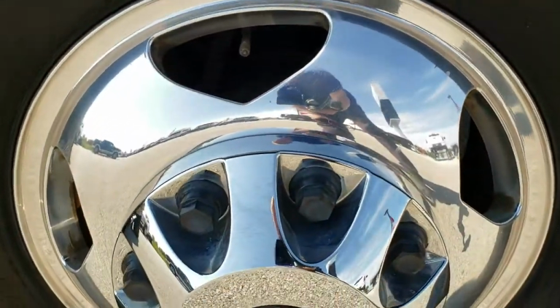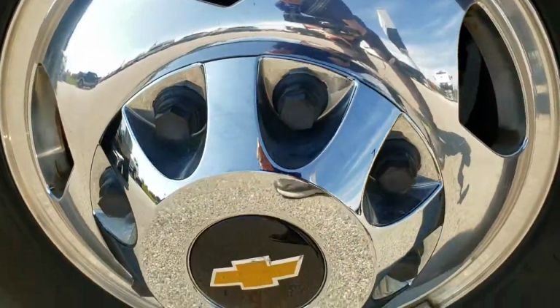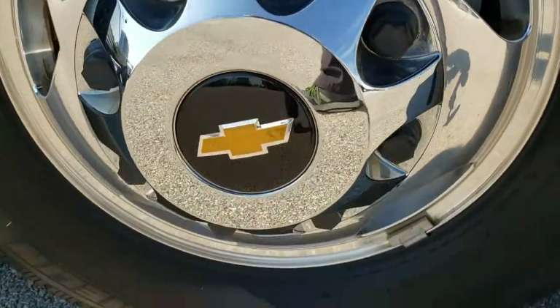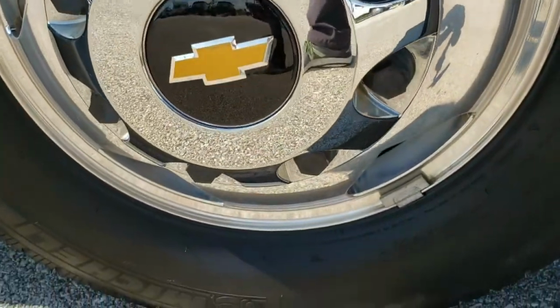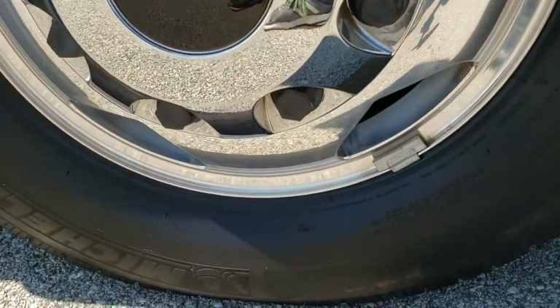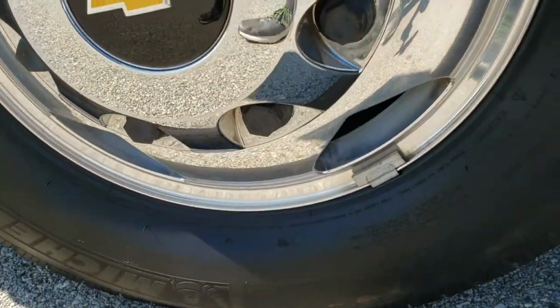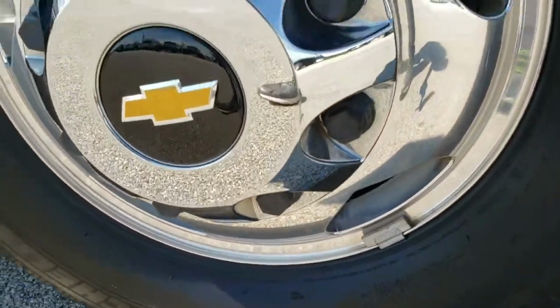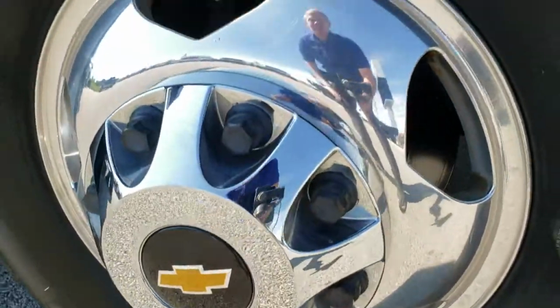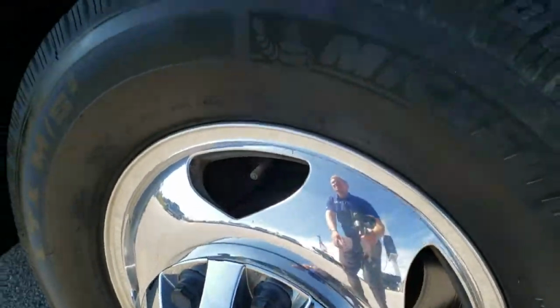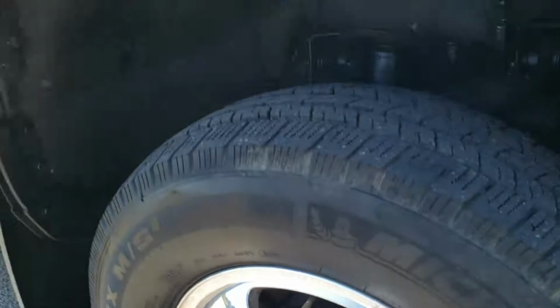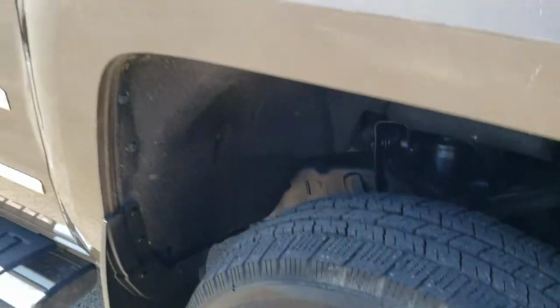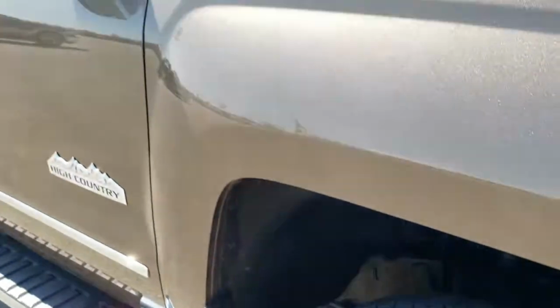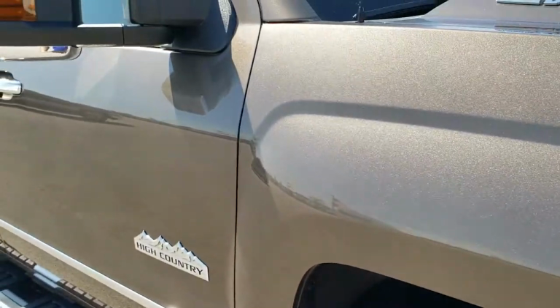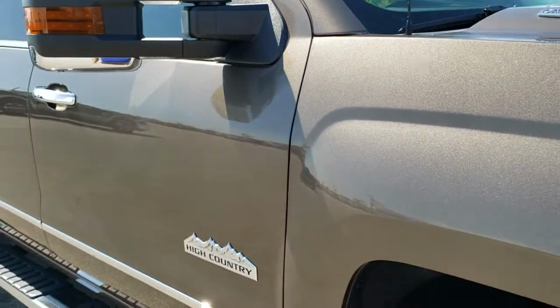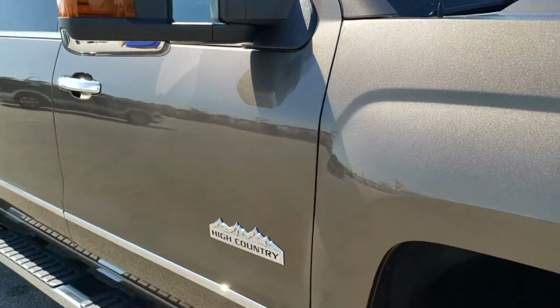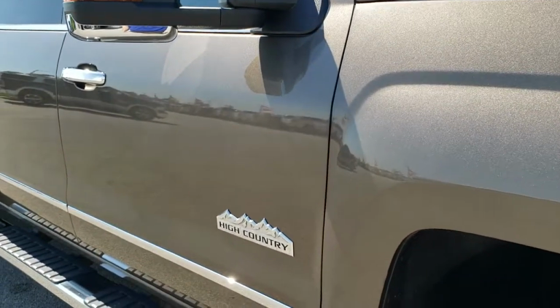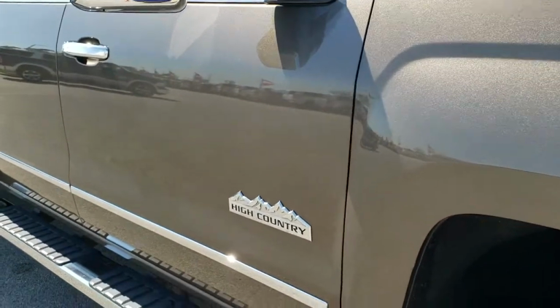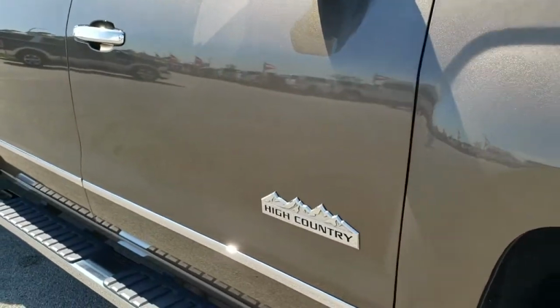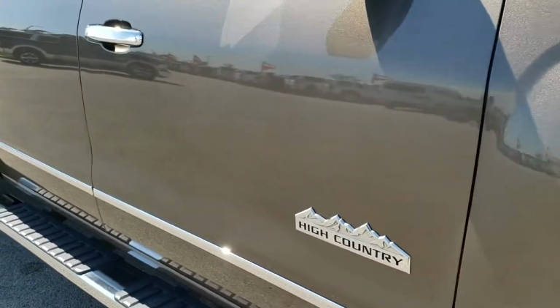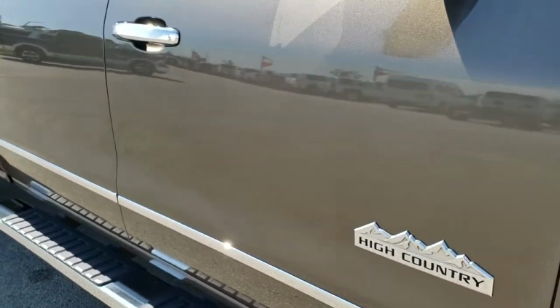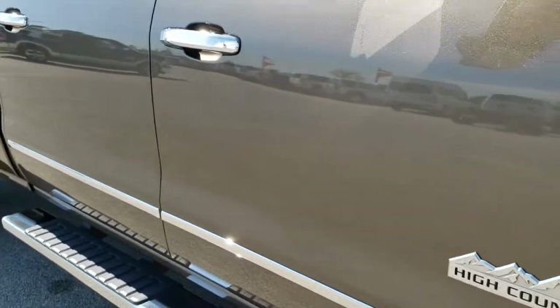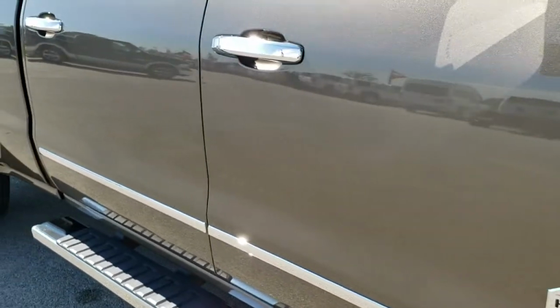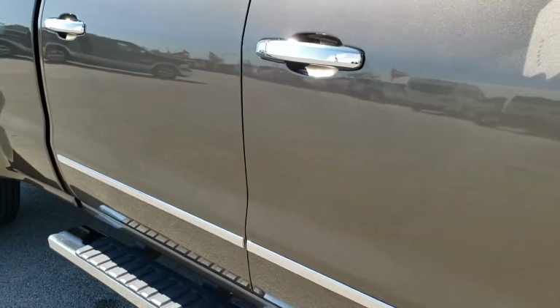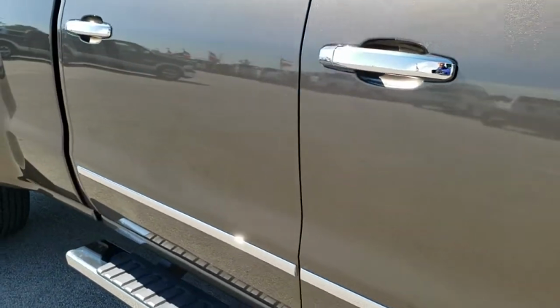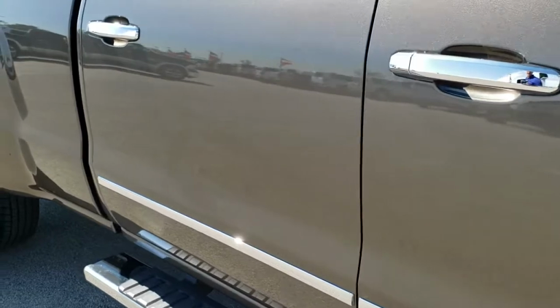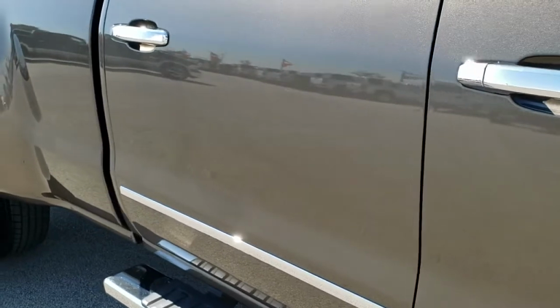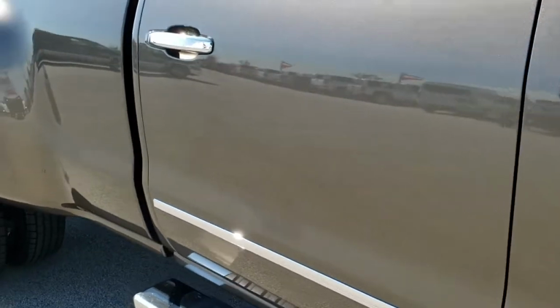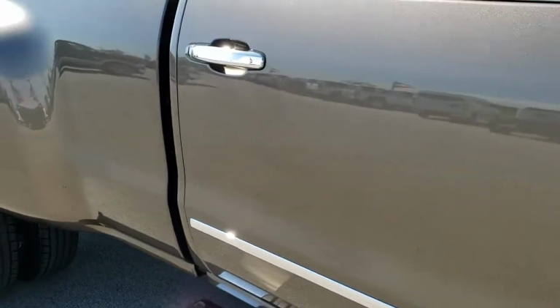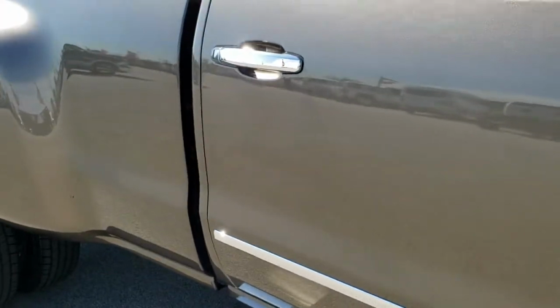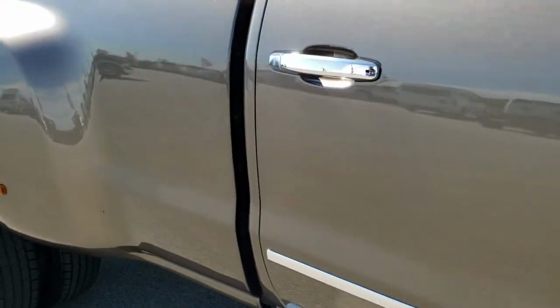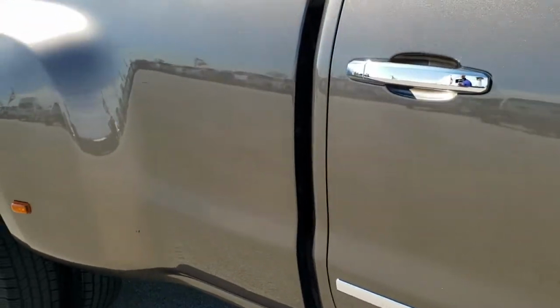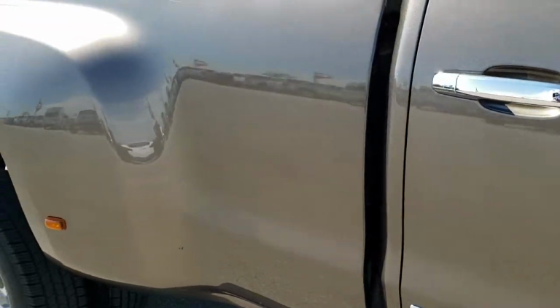Passenger side rim — no scuffs or scrapes on that. And as you go down this side of the truck you can see just how clean the body is, how reflective and mirror-like that paint is.